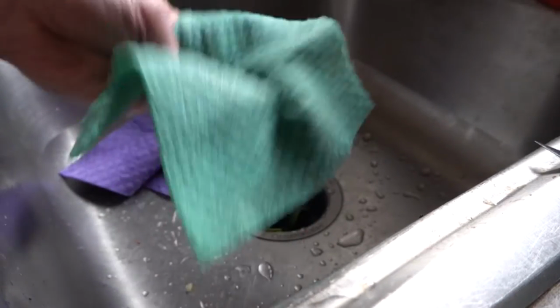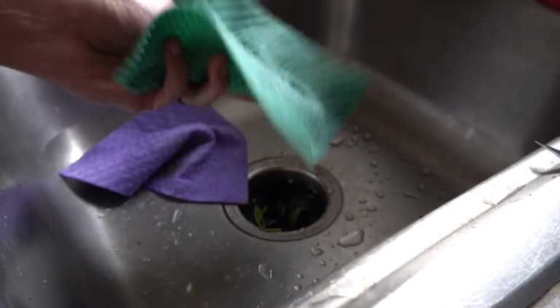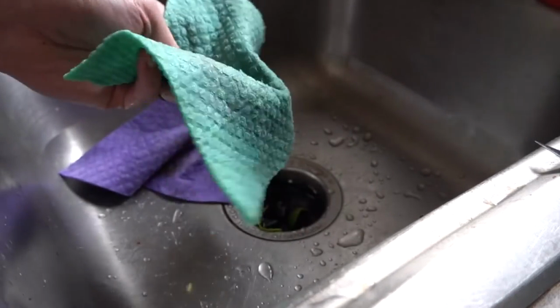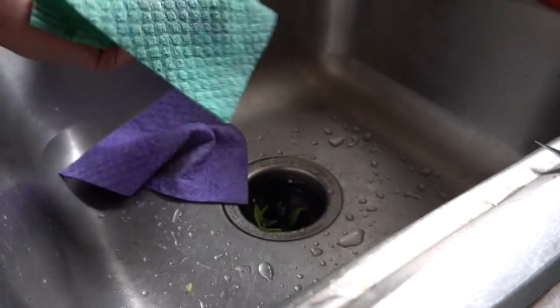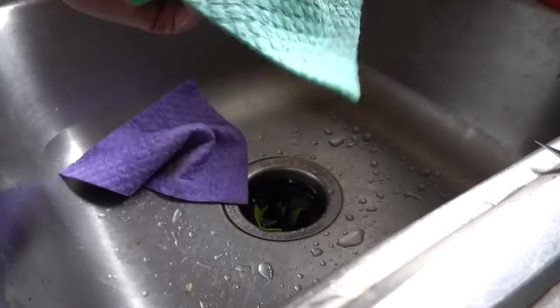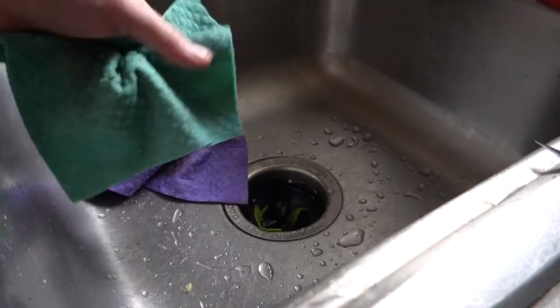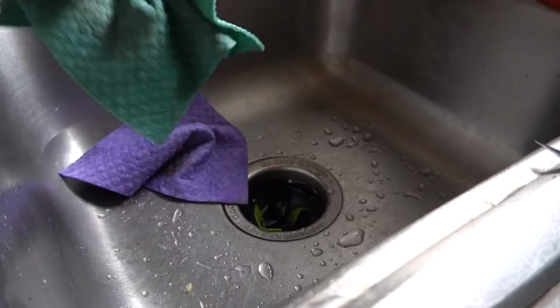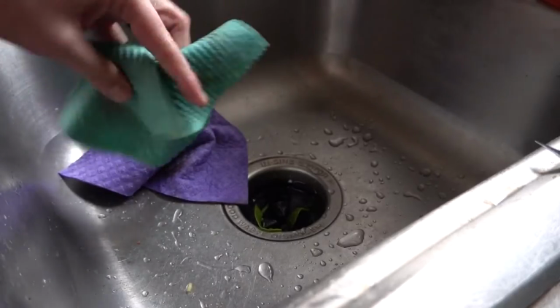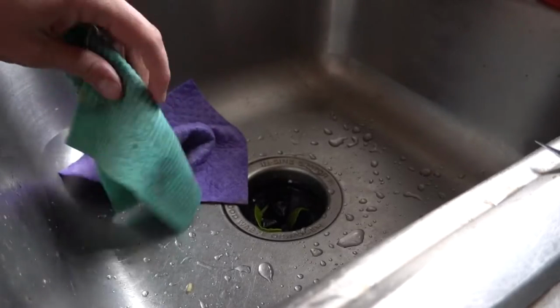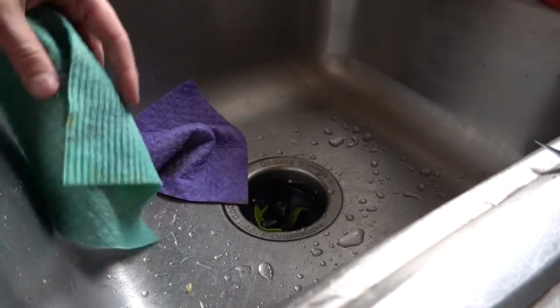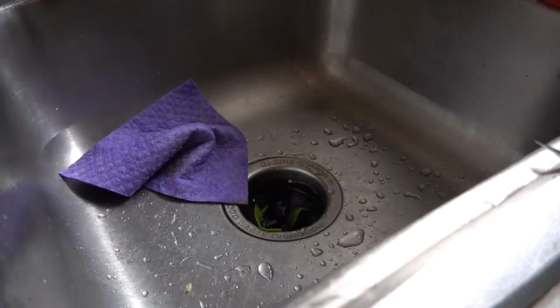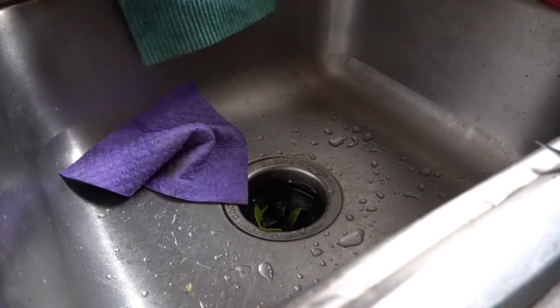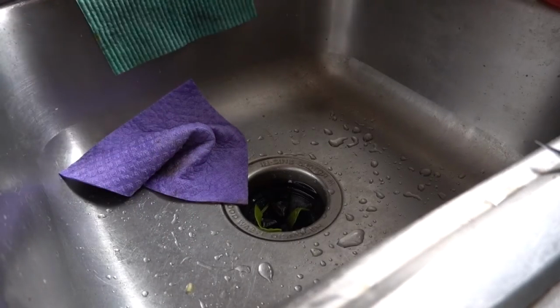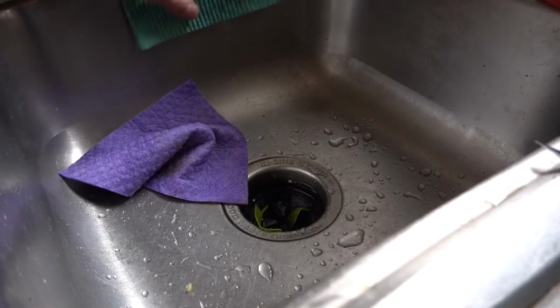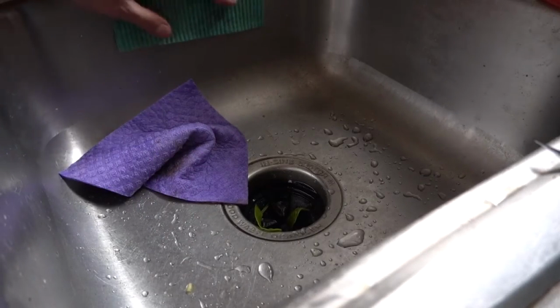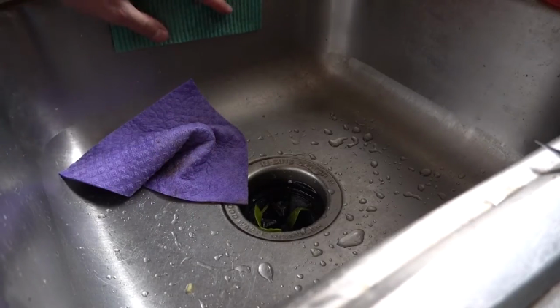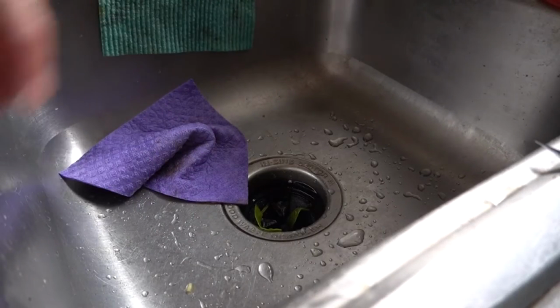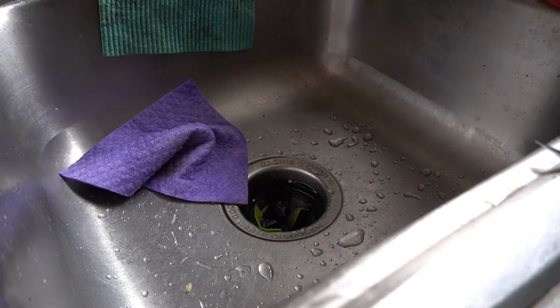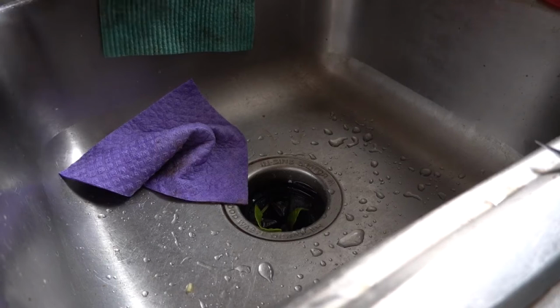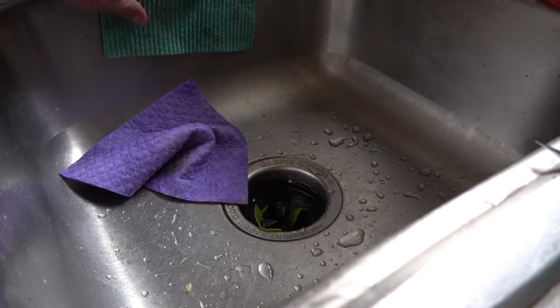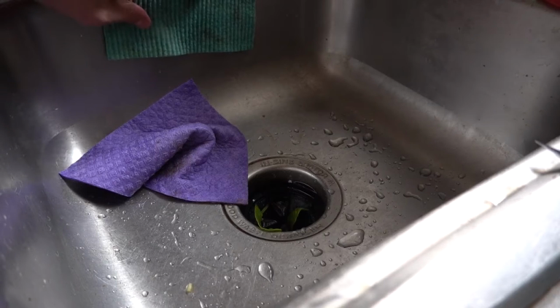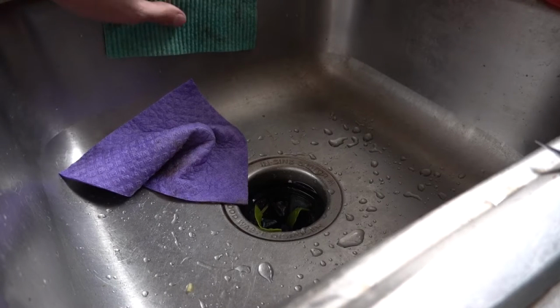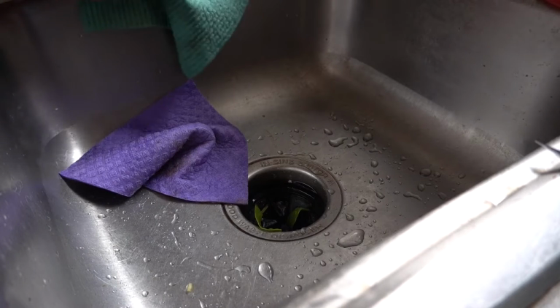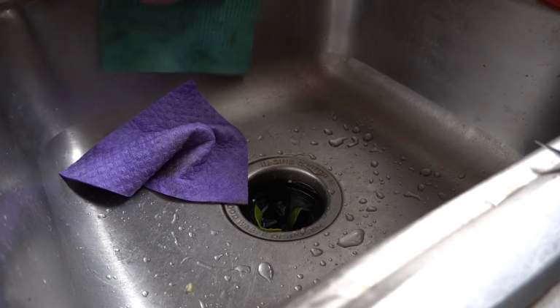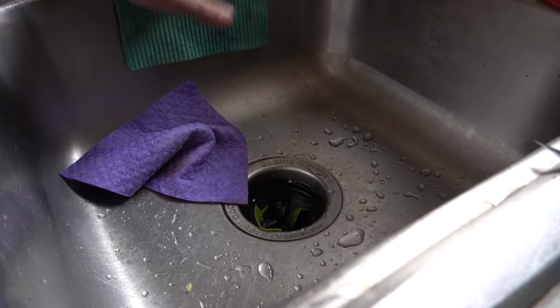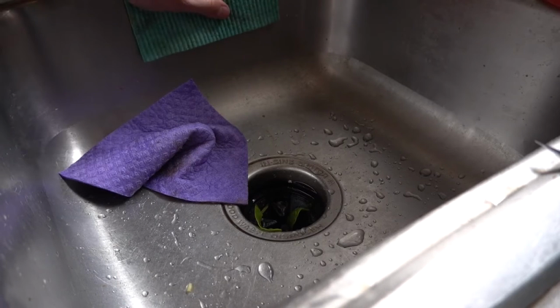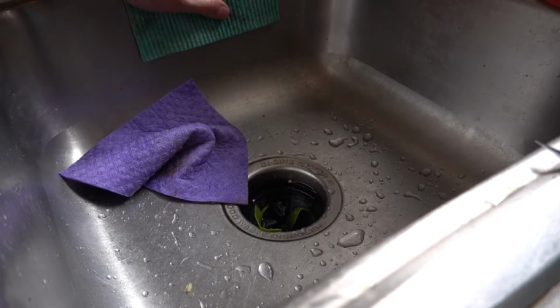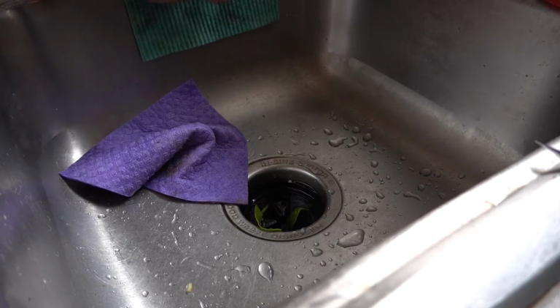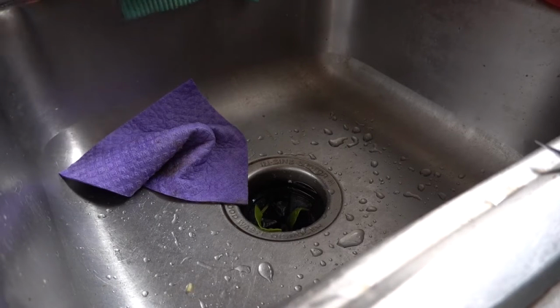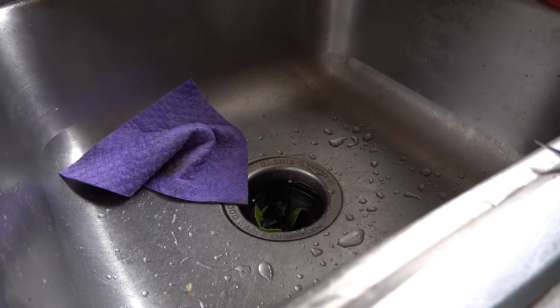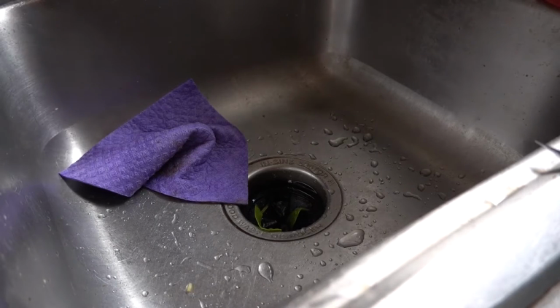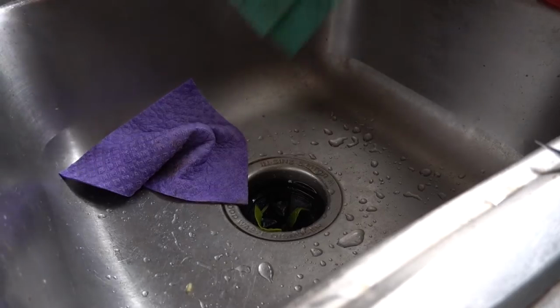As soon as you're done with it, you just toss it in the dishwasher with your normal wash. Then you can lay it down and it'll dry to whatever shape it's in, so you can form-fit it around your faucet.